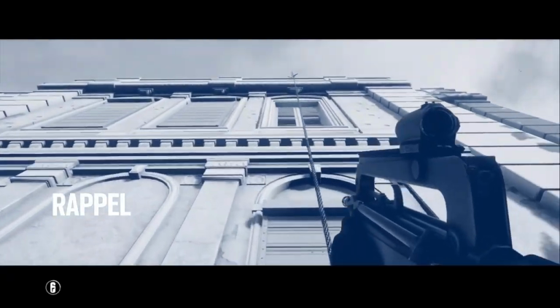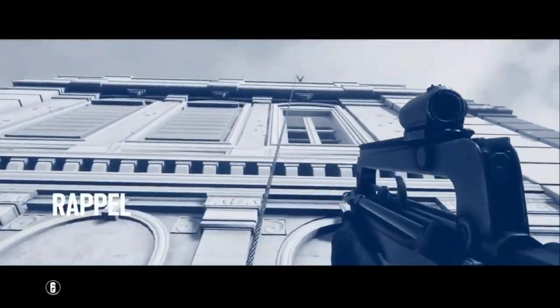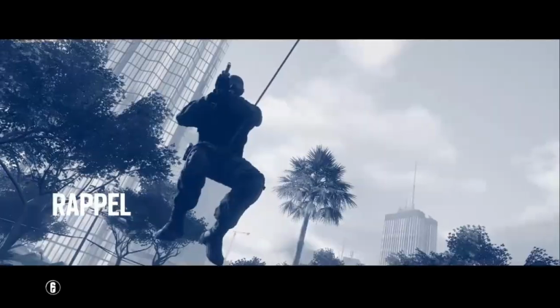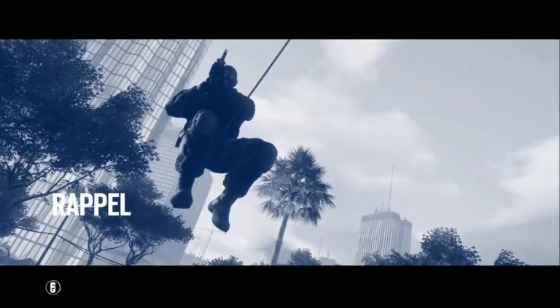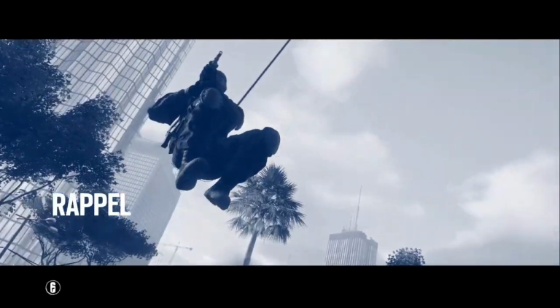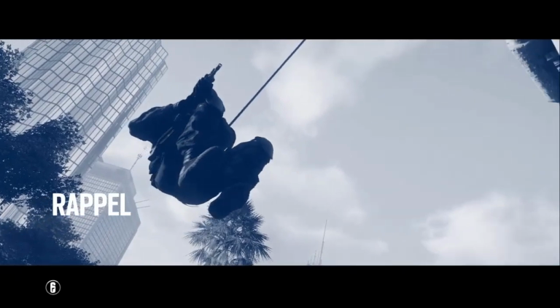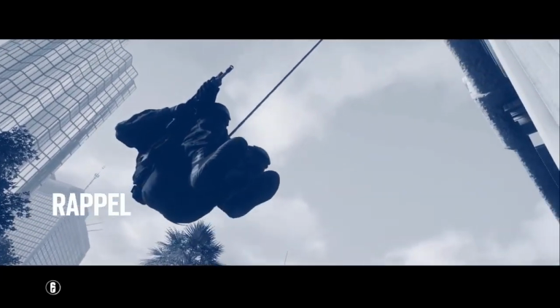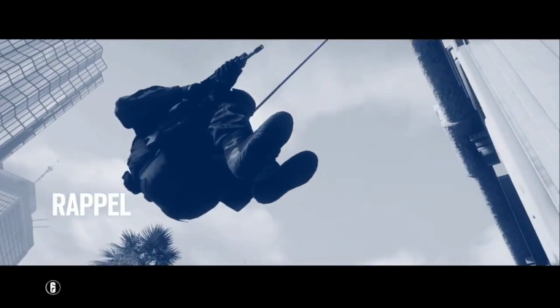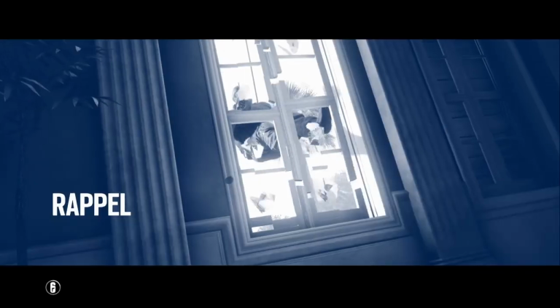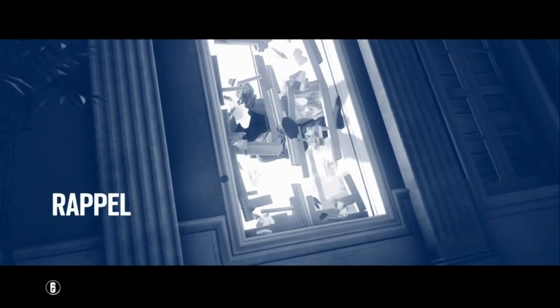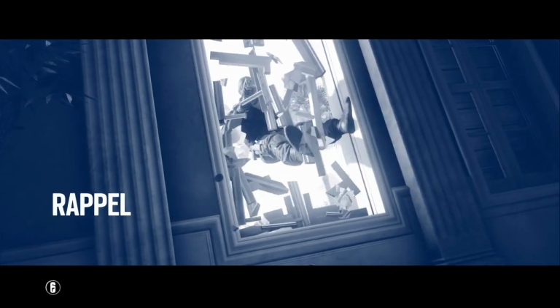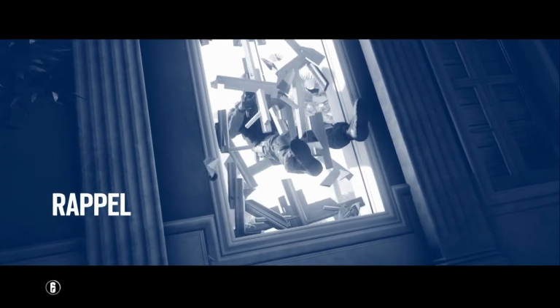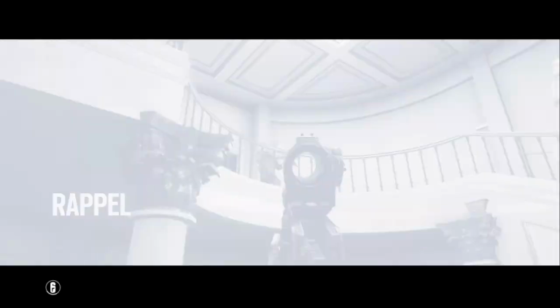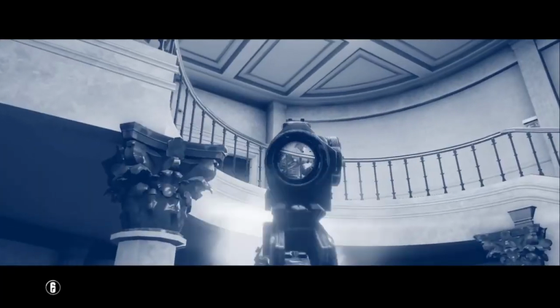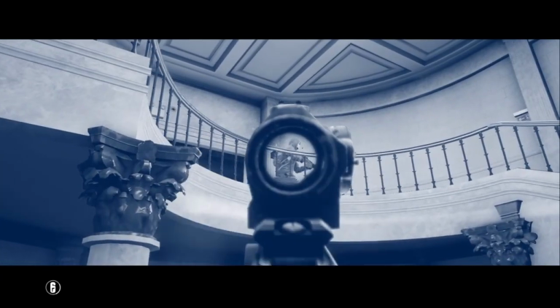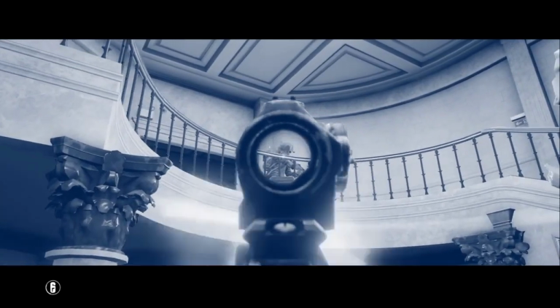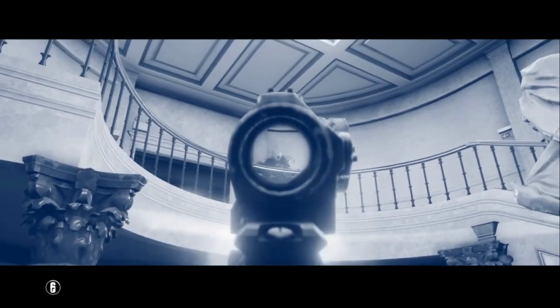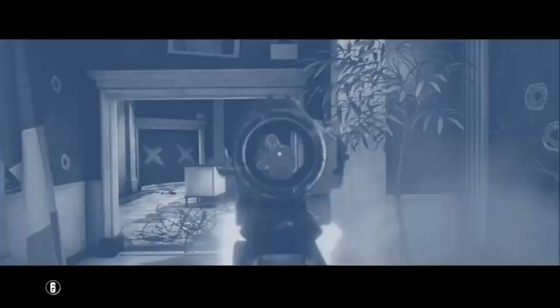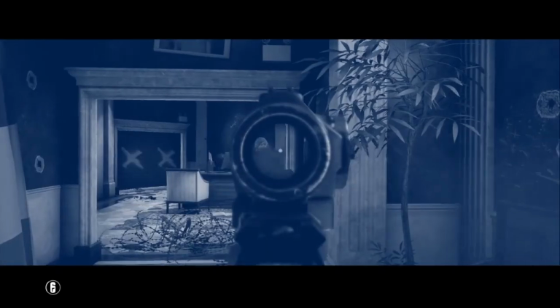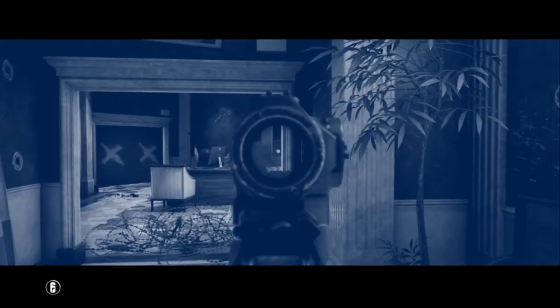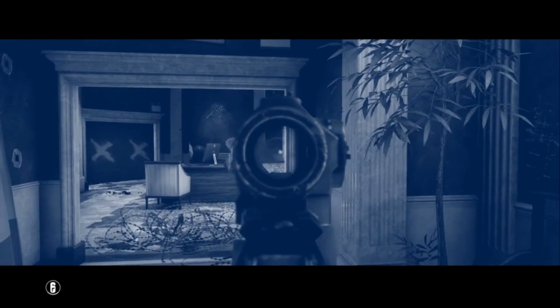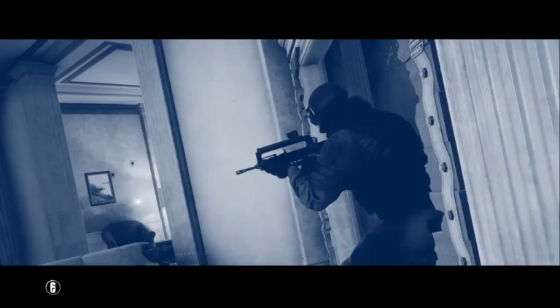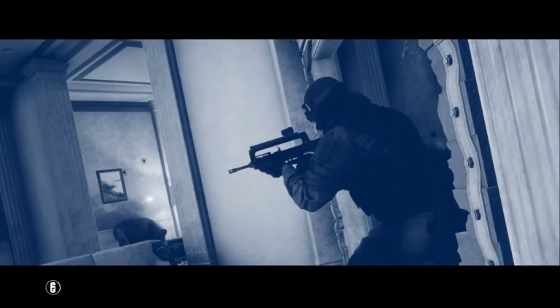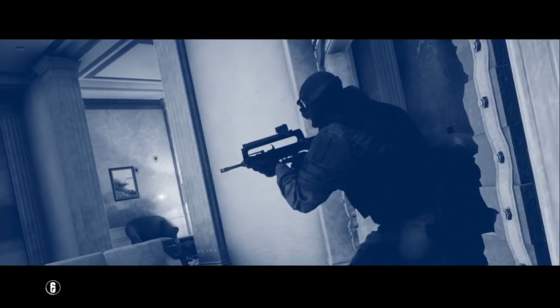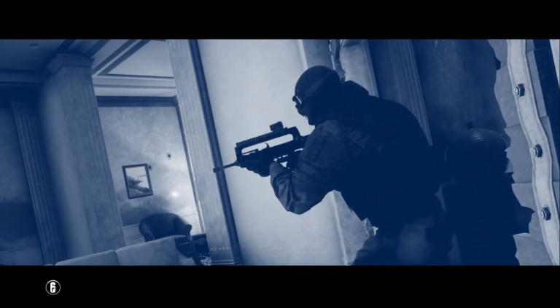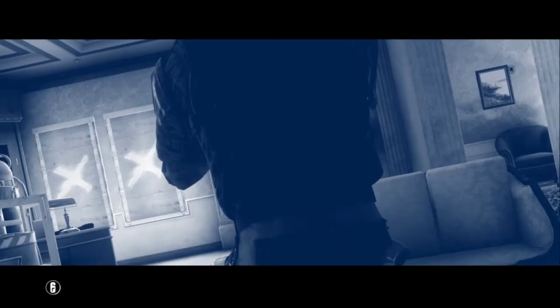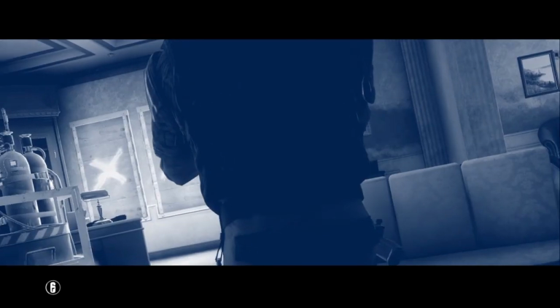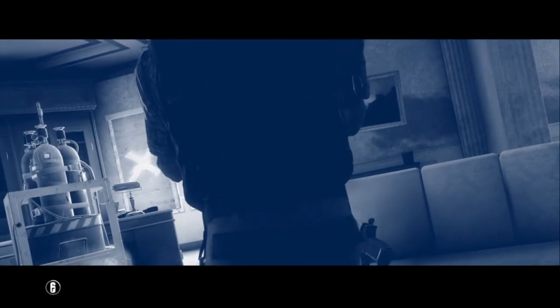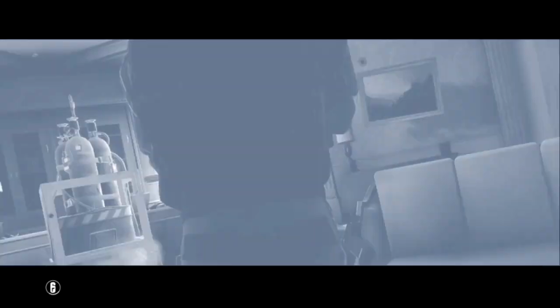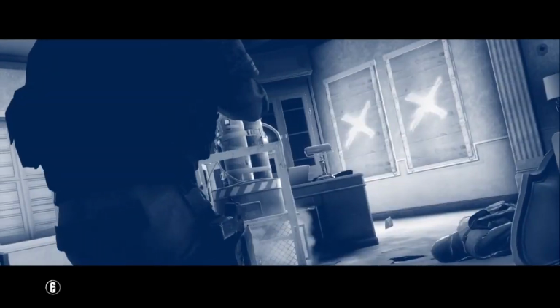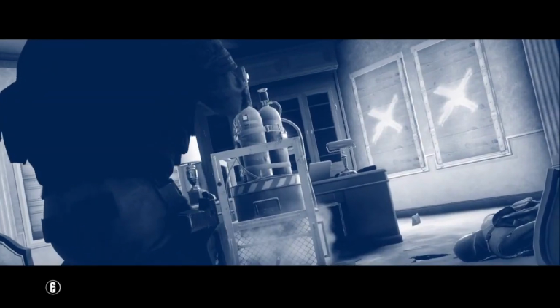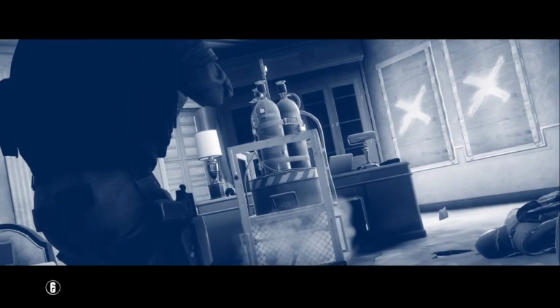Rappelling is the quickest way to traverse the building, allowing you to bypass corridors and stairs. Once you reach the target, you will need to disarm a bomb loaded with an unknown chemical compound.